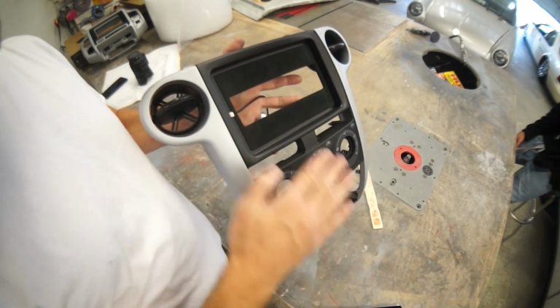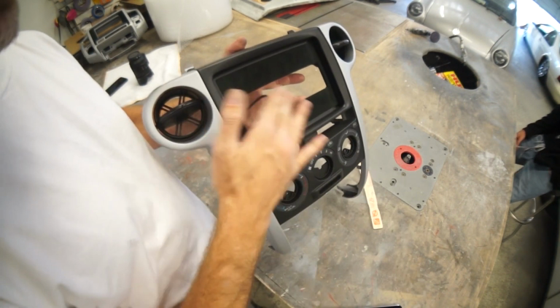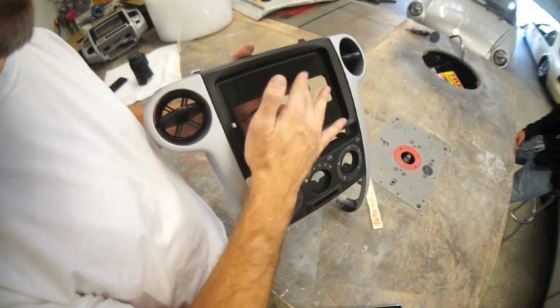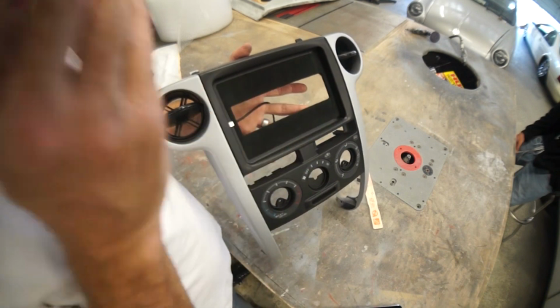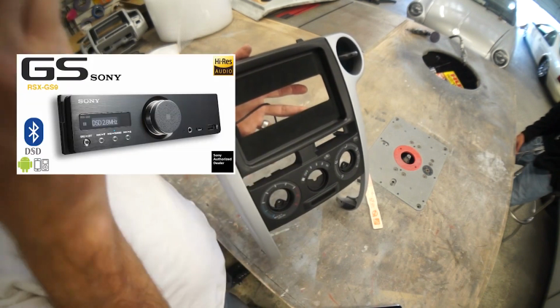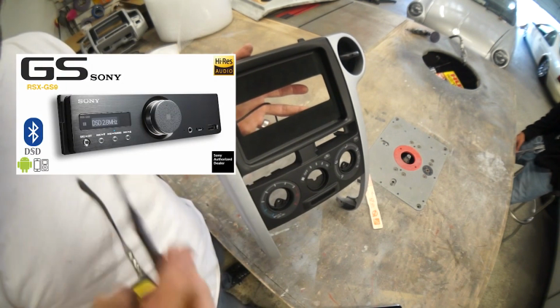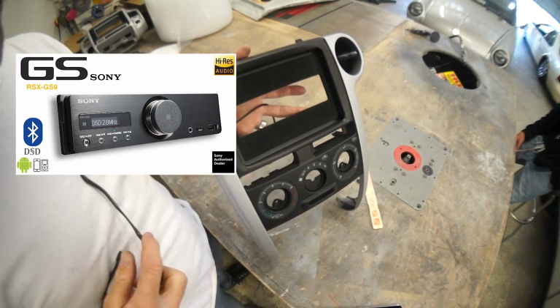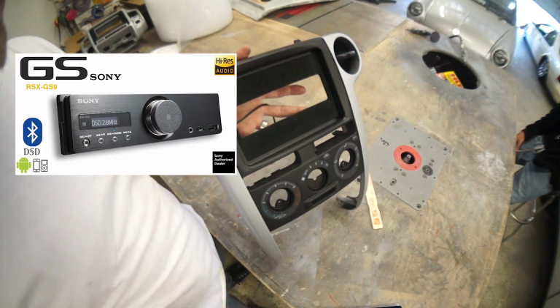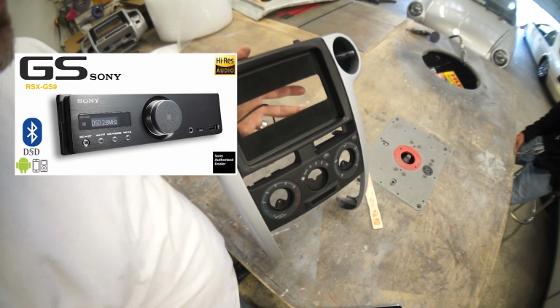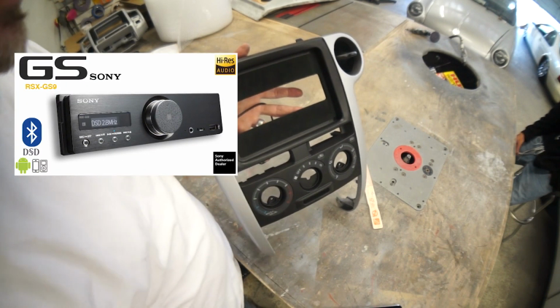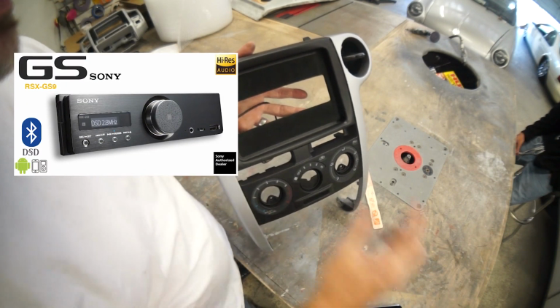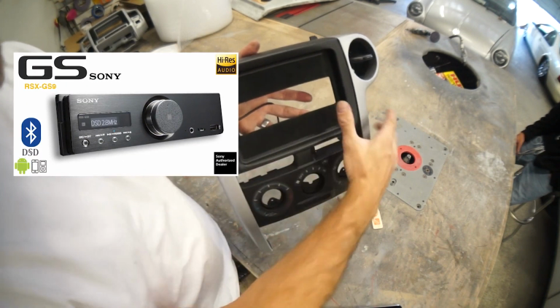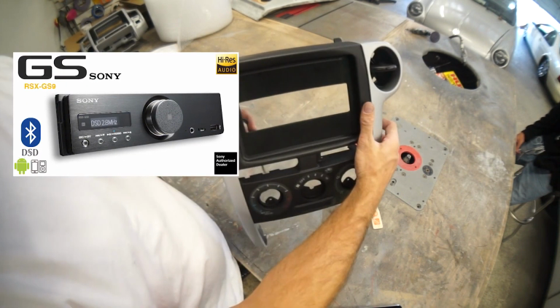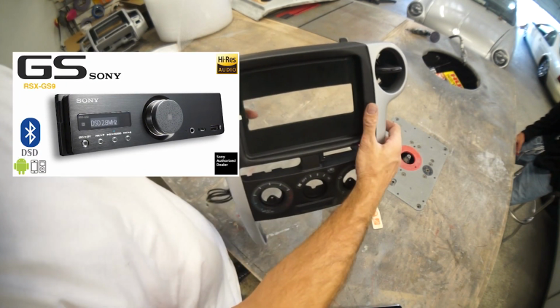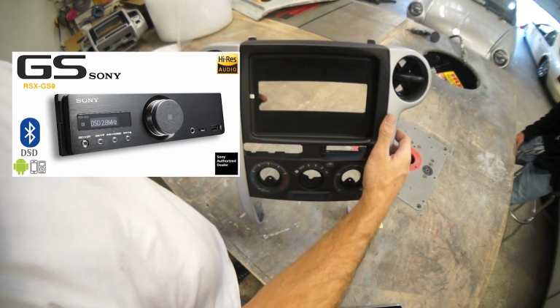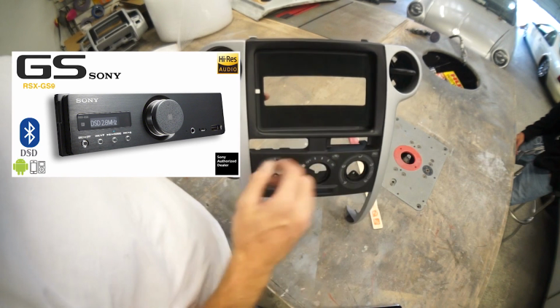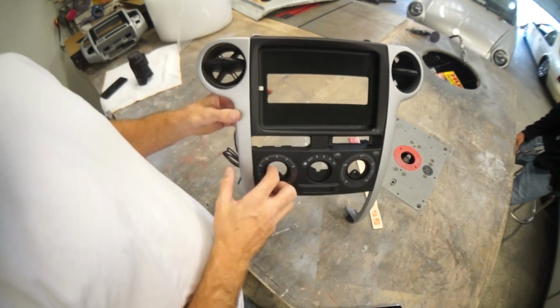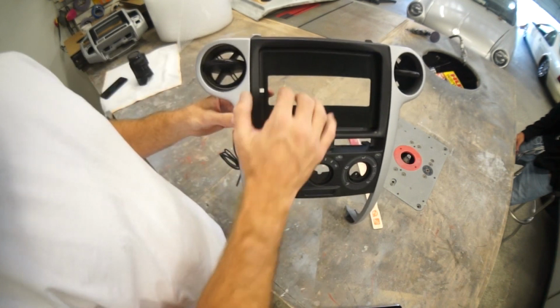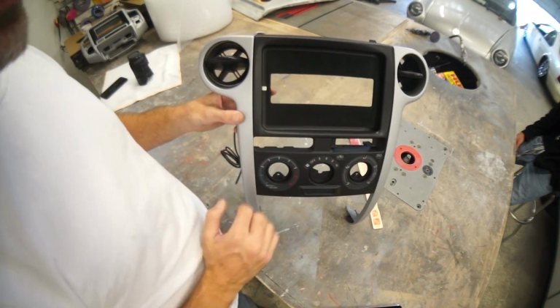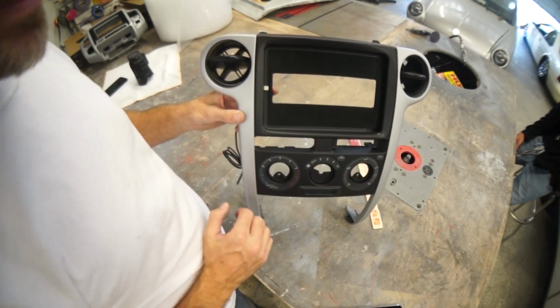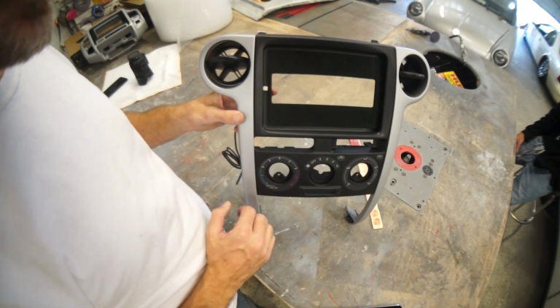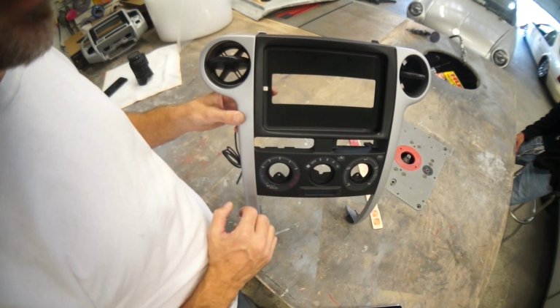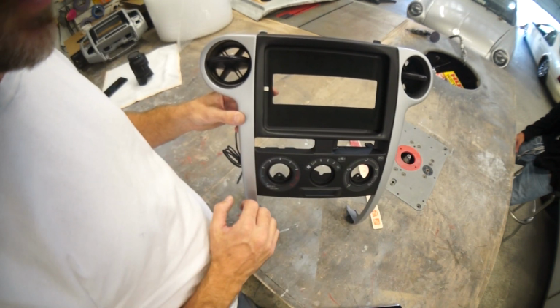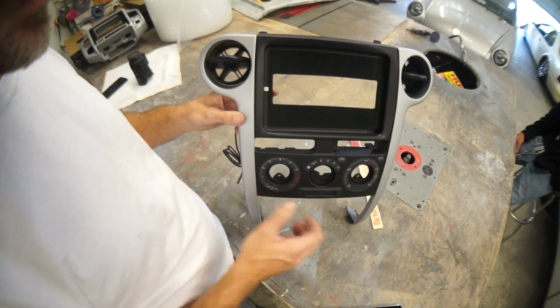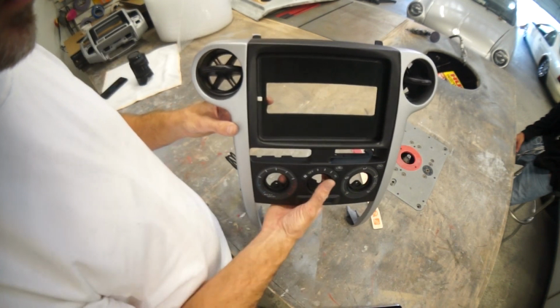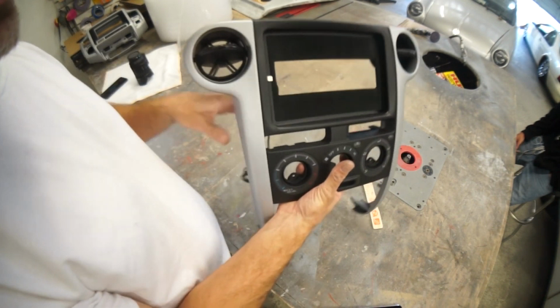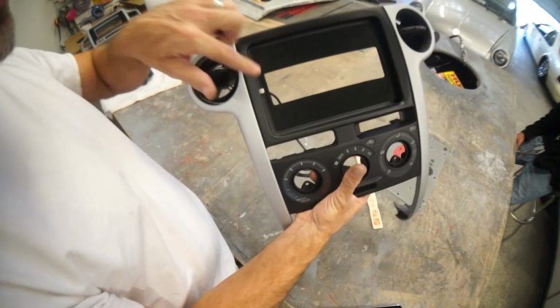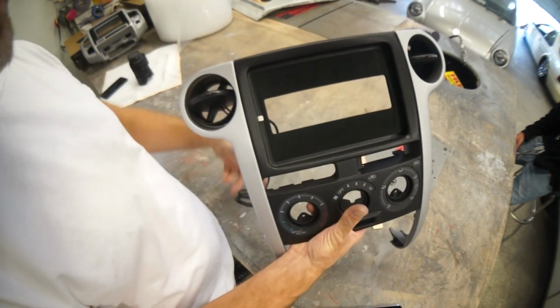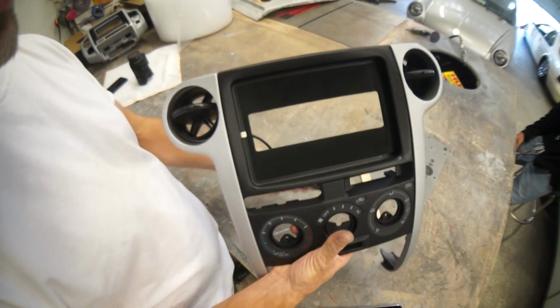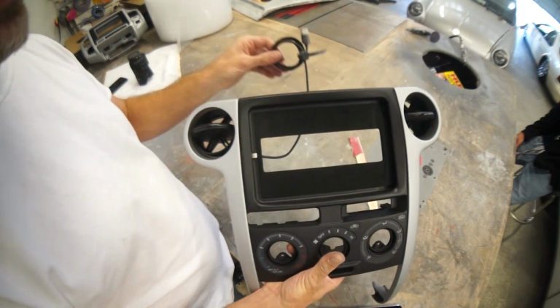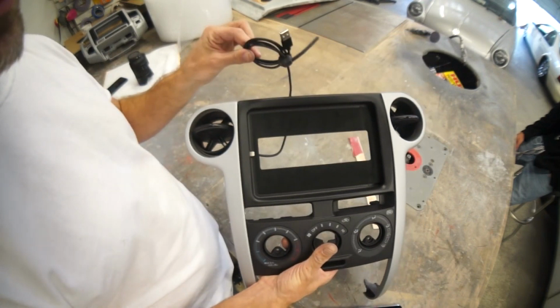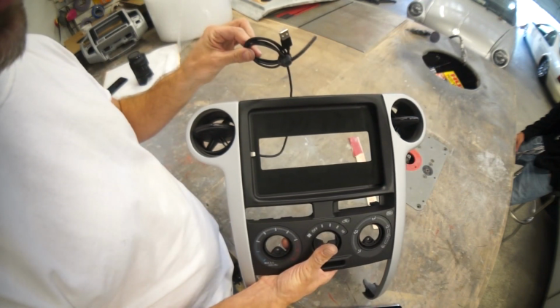This customer is running a Sony RSX-GS9 head unit behind the iPad. The head unit will sit back here behind the iPad, and this dock connector will plug right into the head unit.